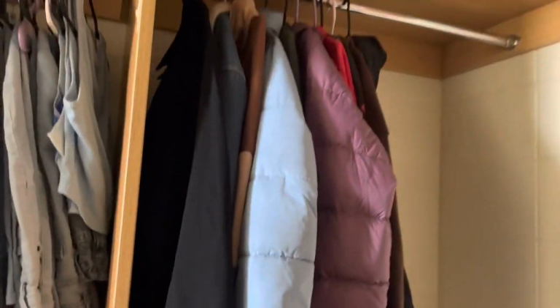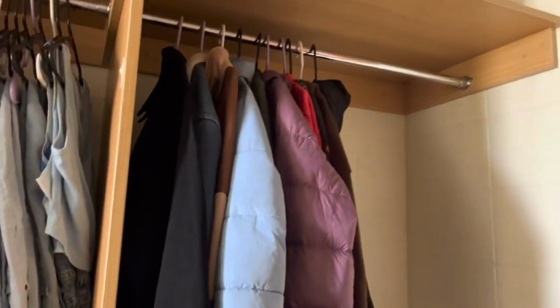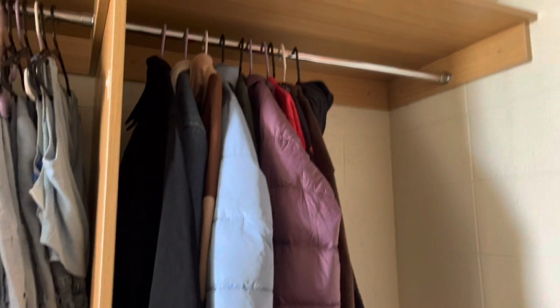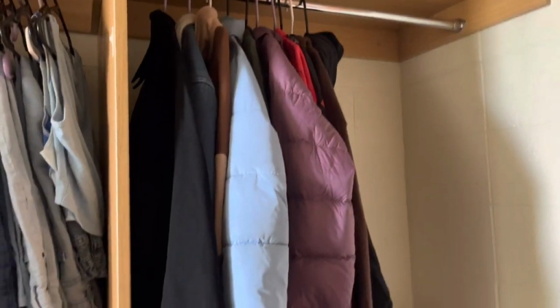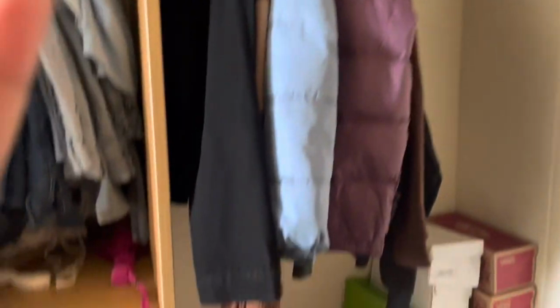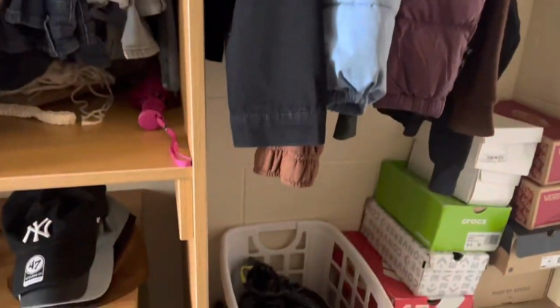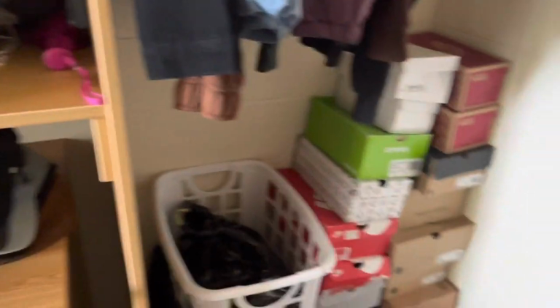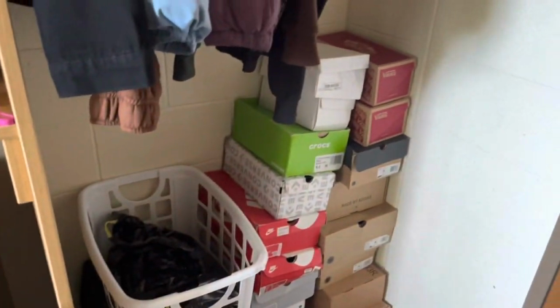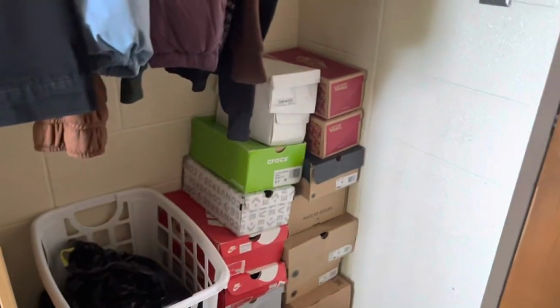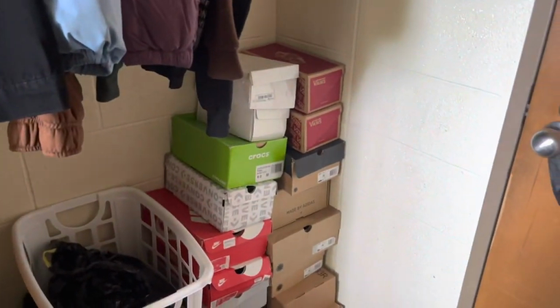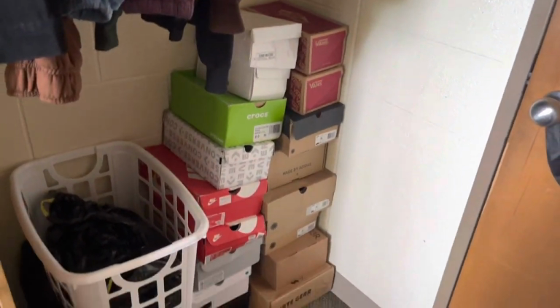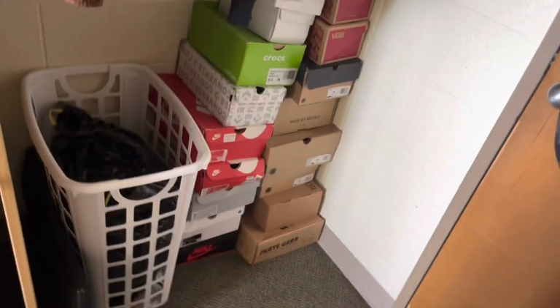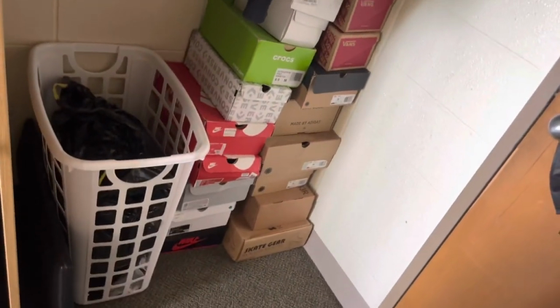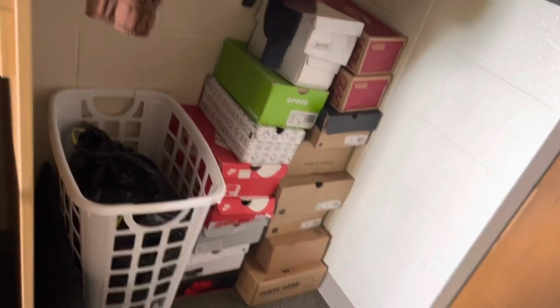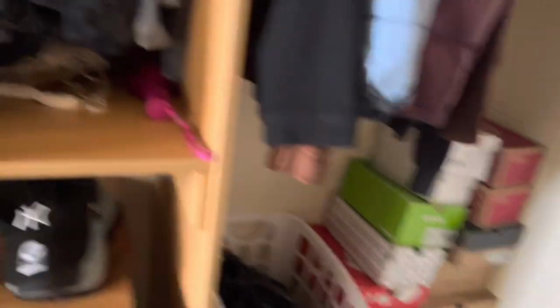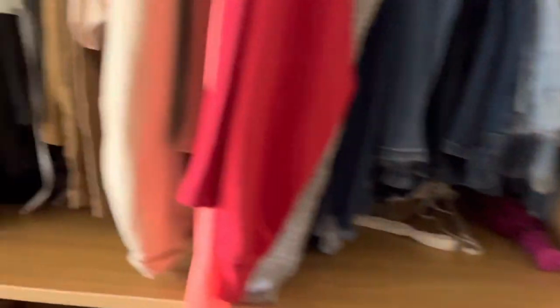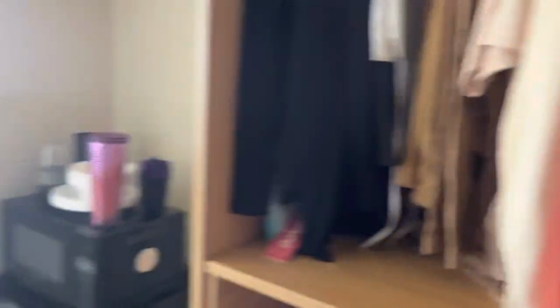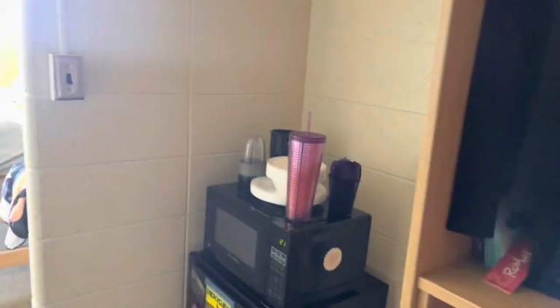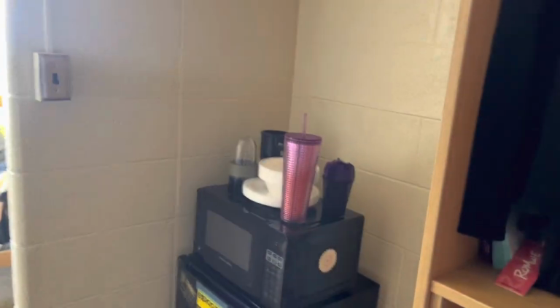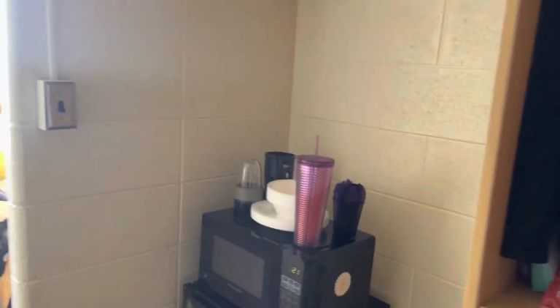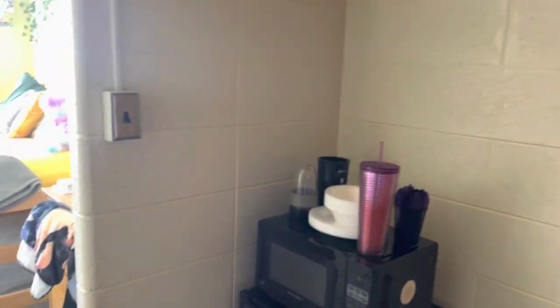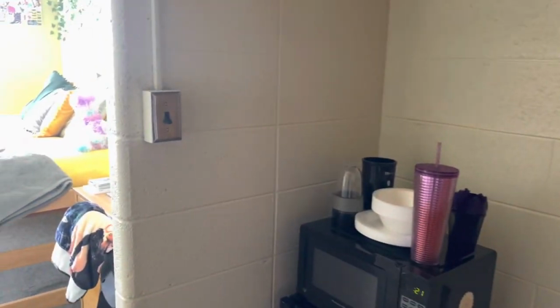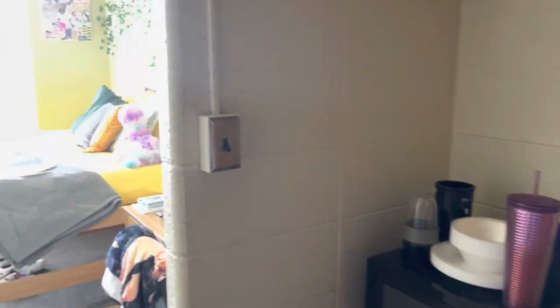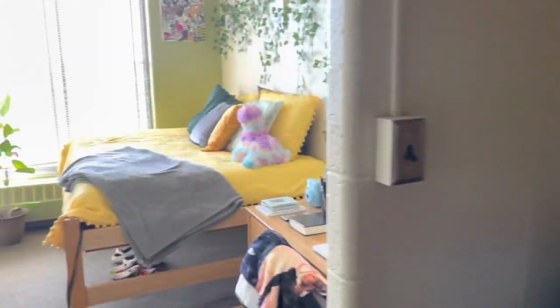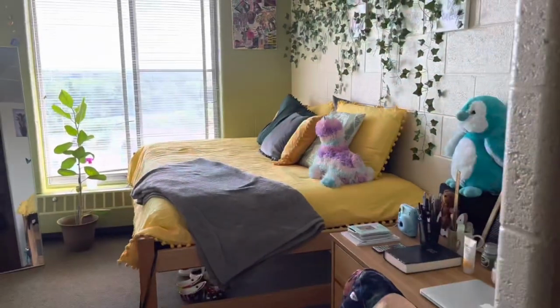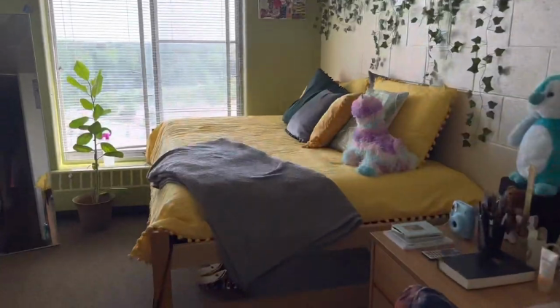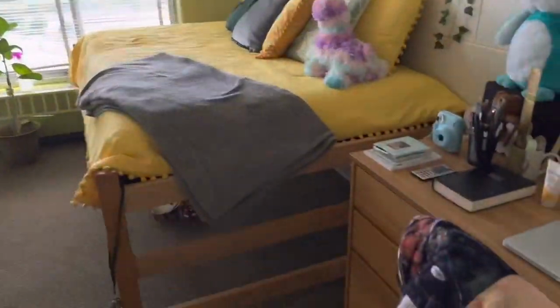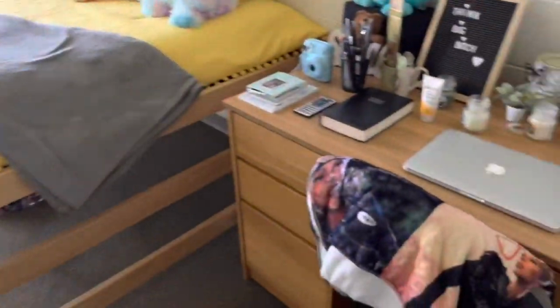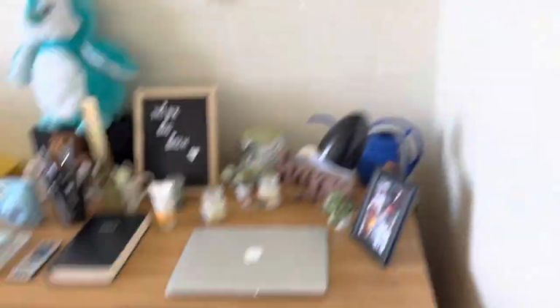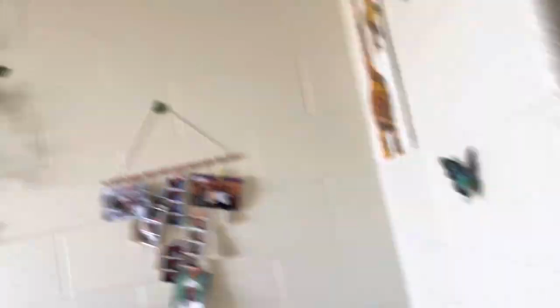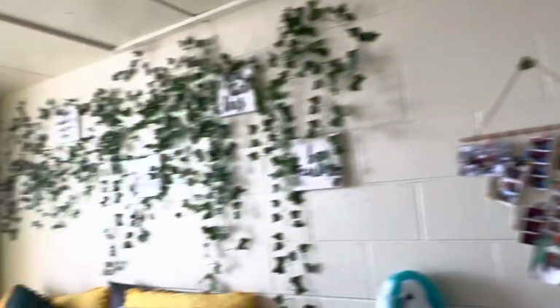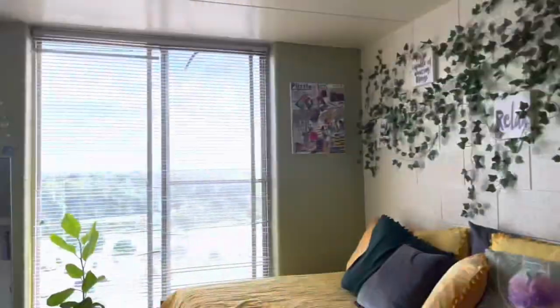Over here it's coats and jackets, and then I have a clothes basket and my shoes. We're gonna get into the actual room now — I'm just gonna give a brief overview first.